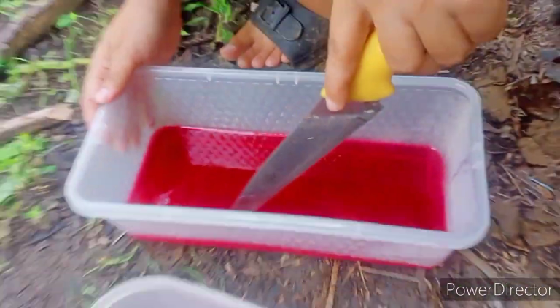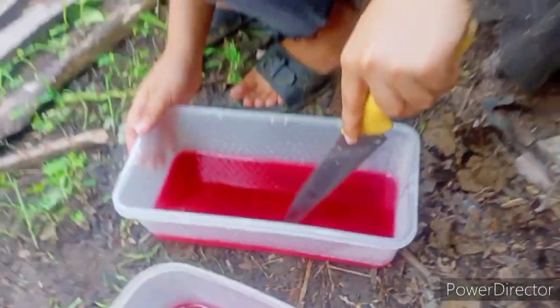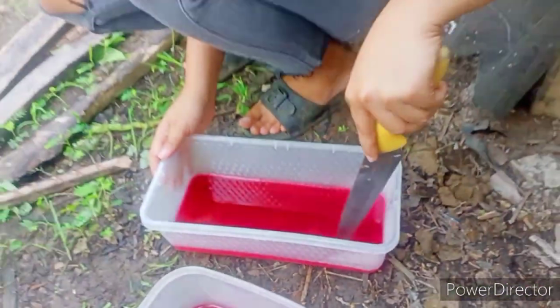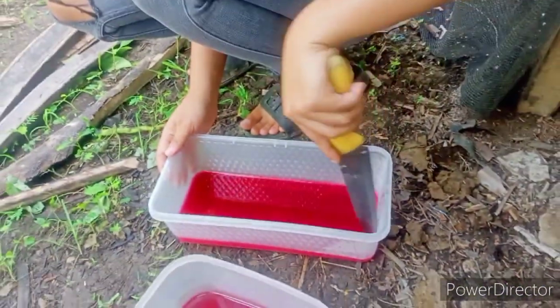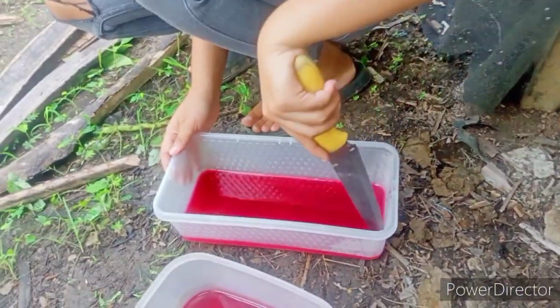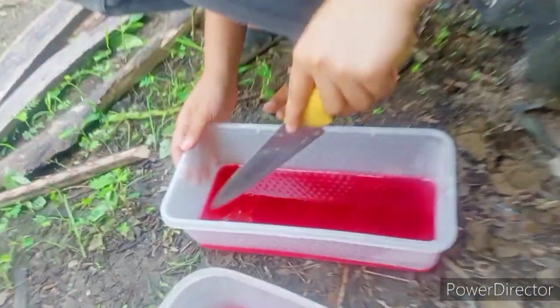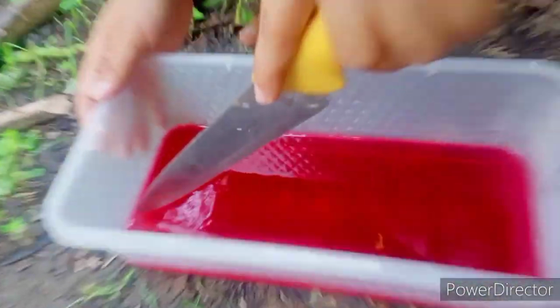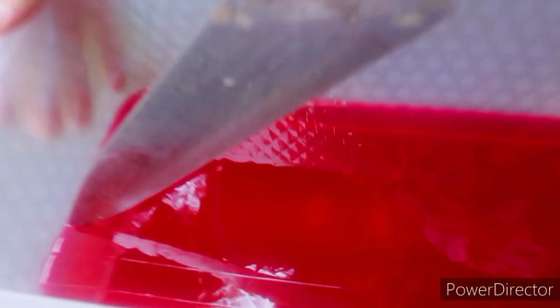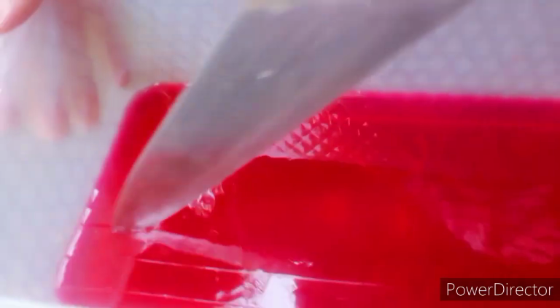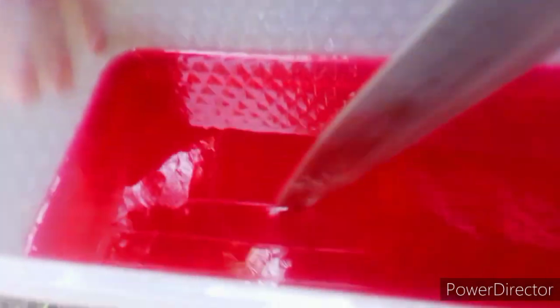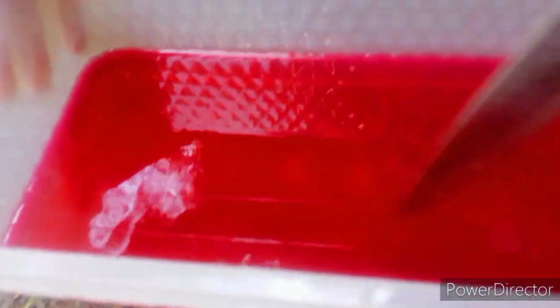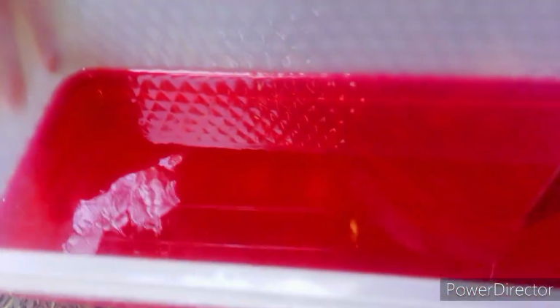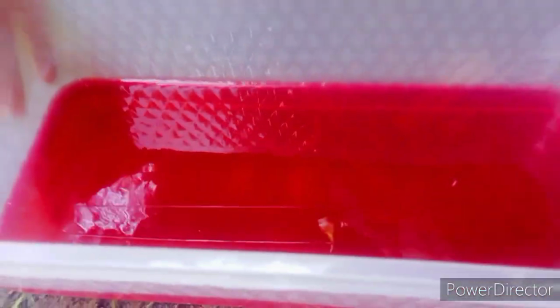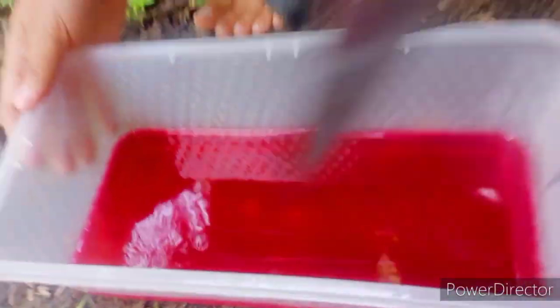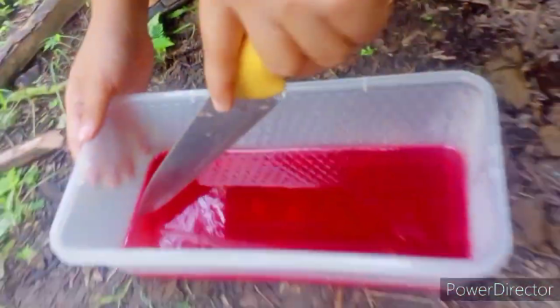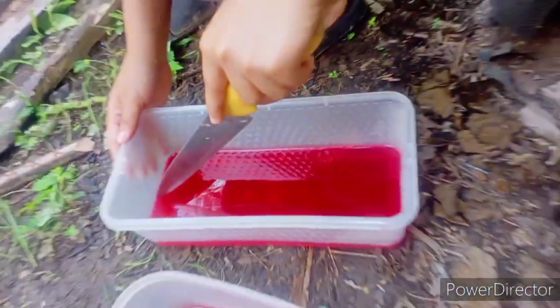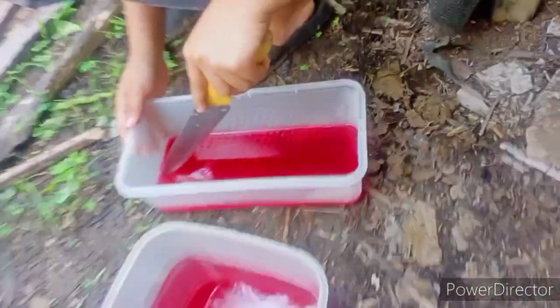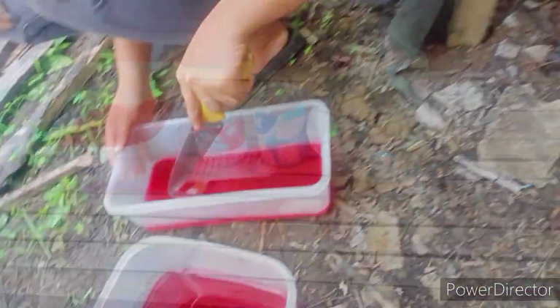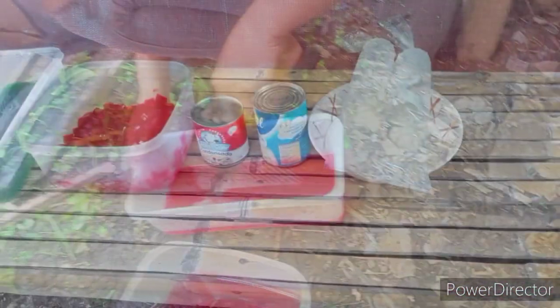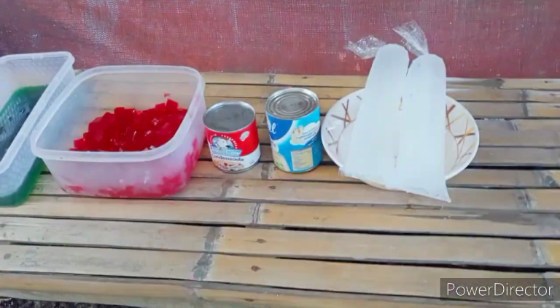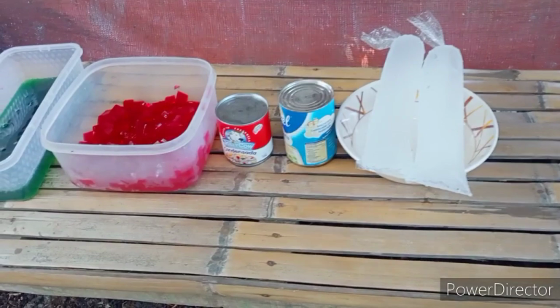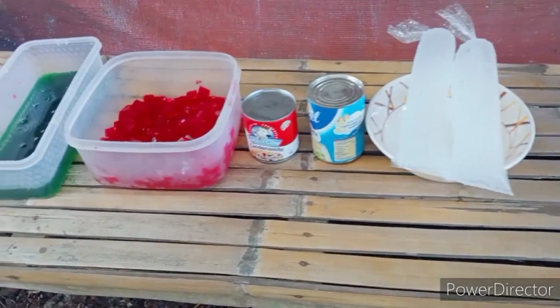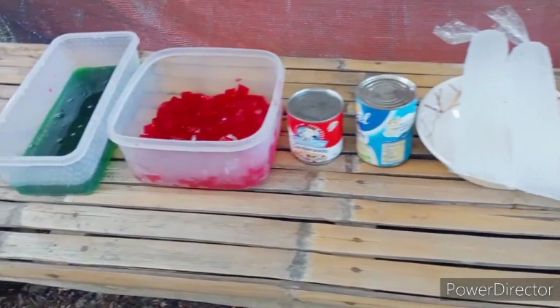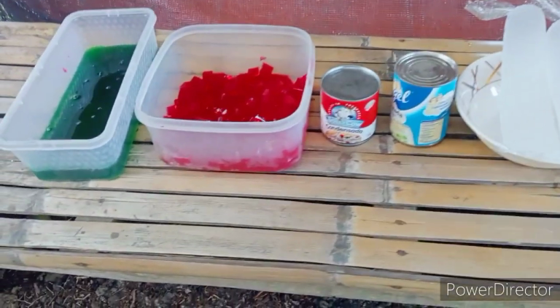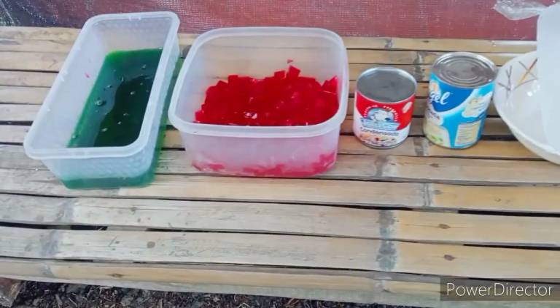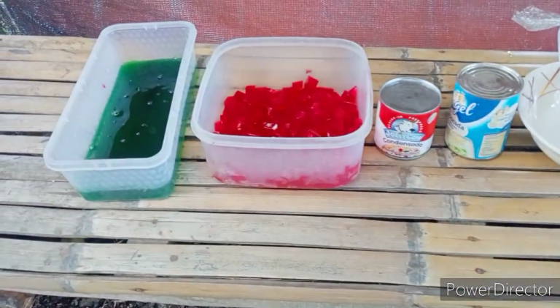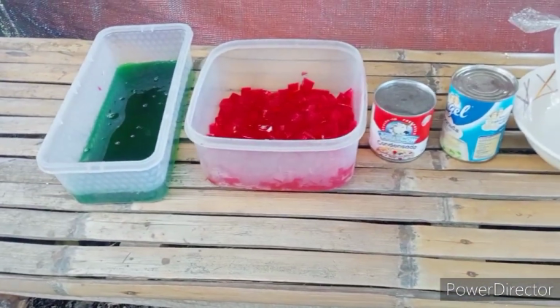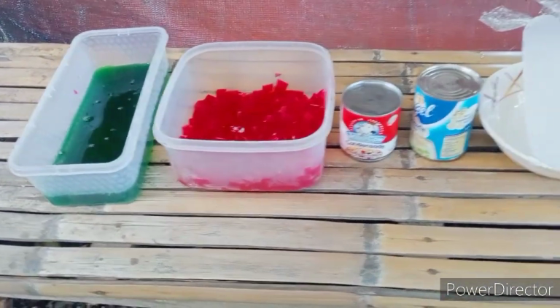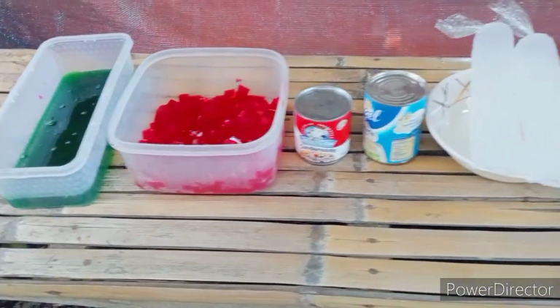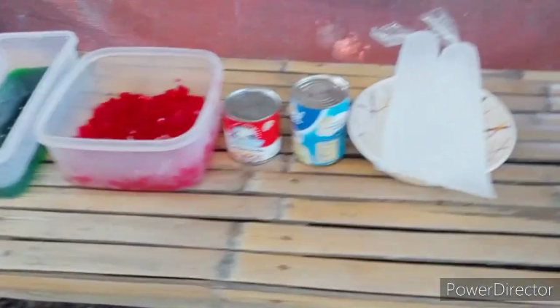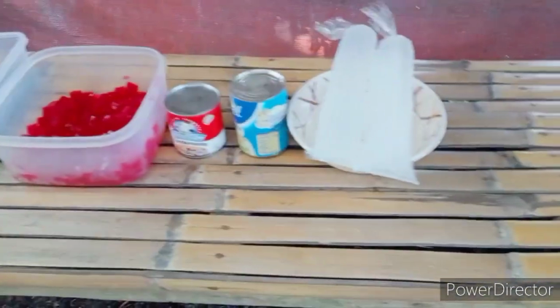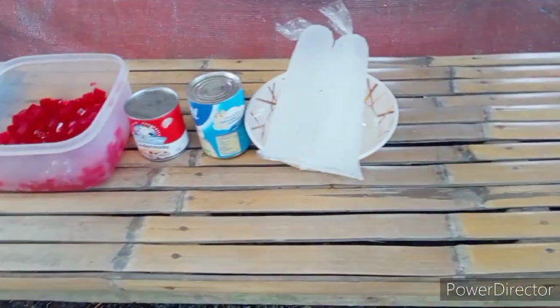Slice the chilled gulaman. Prepare the sliced gulaman, condensed milk, evaporated milk, and the ice.